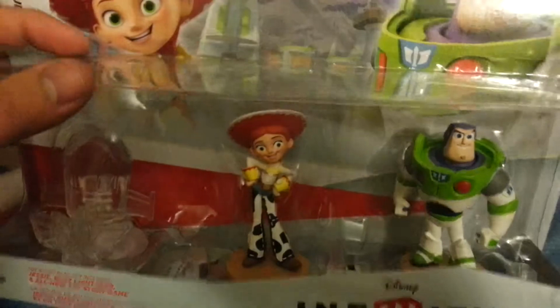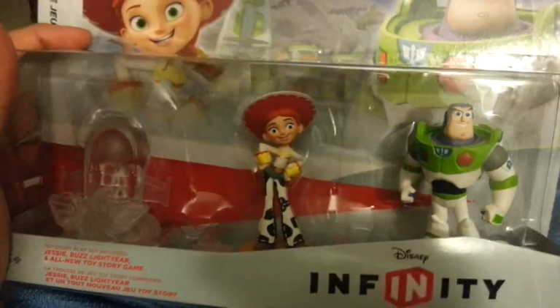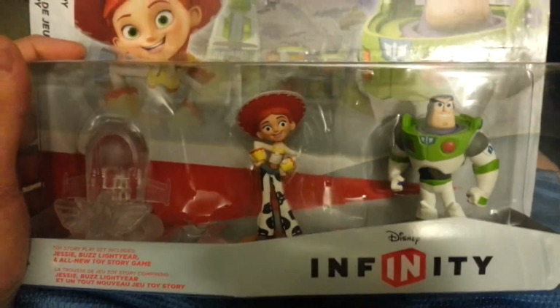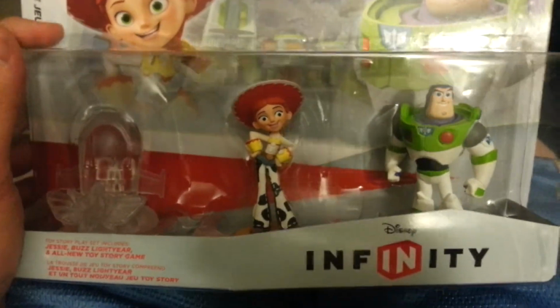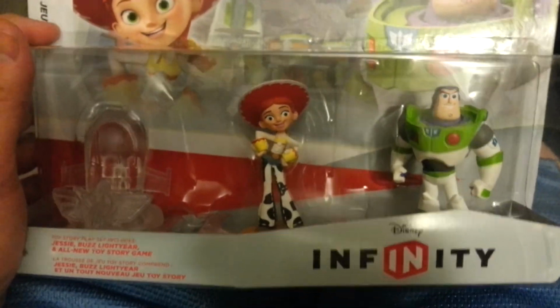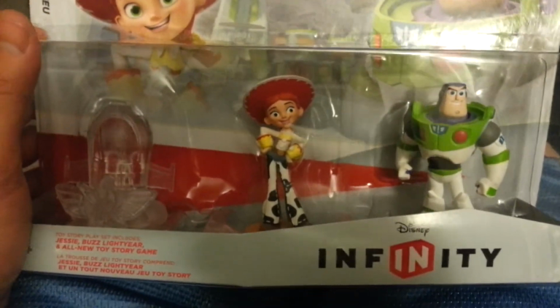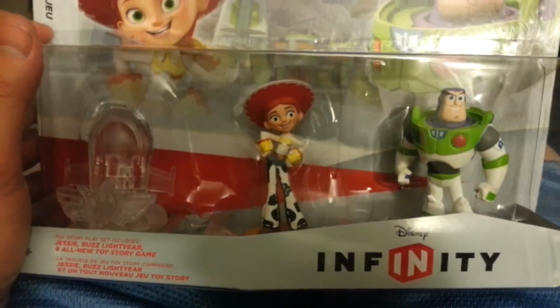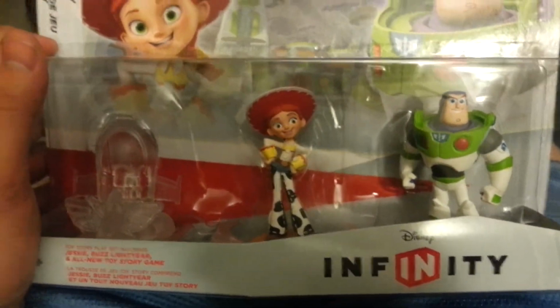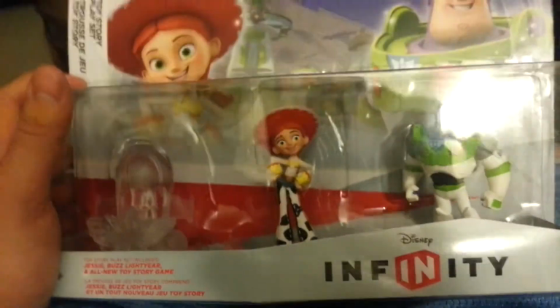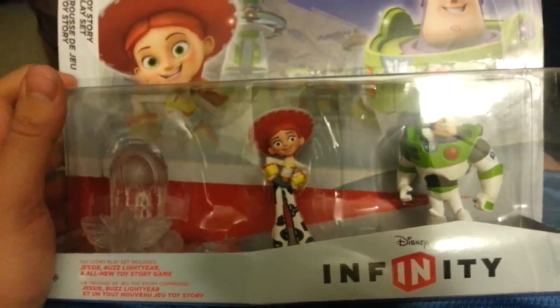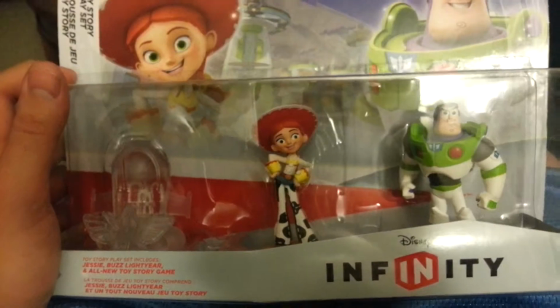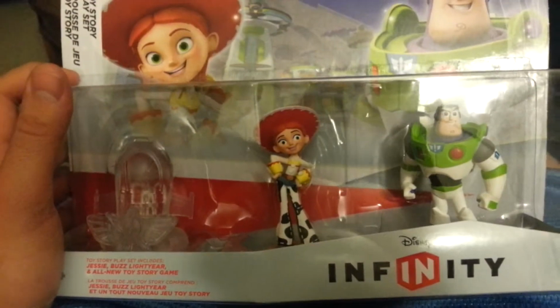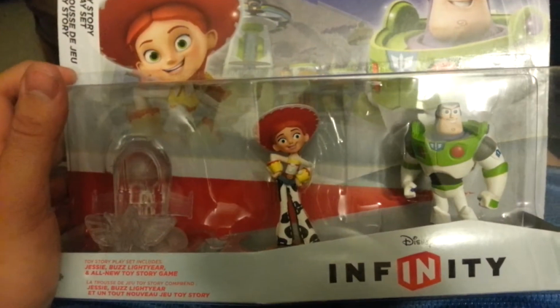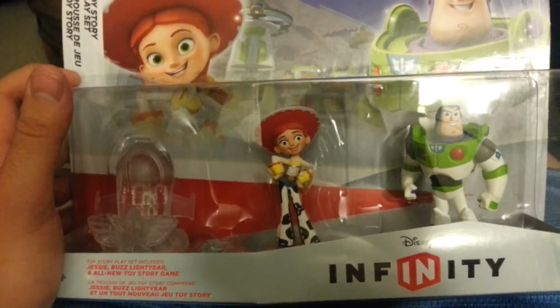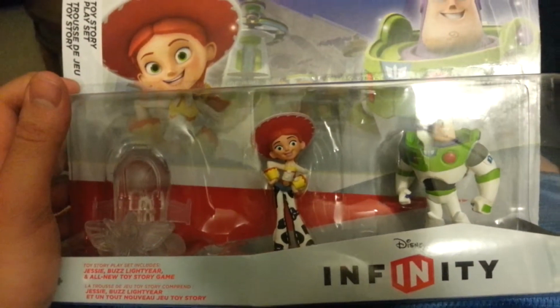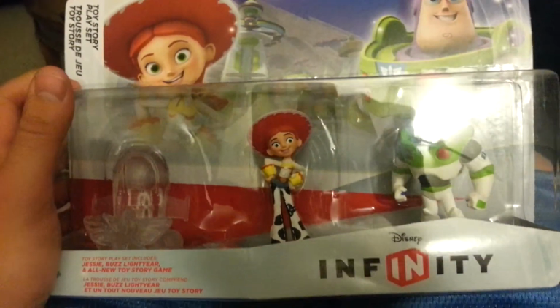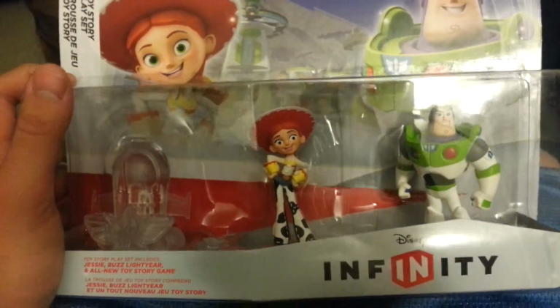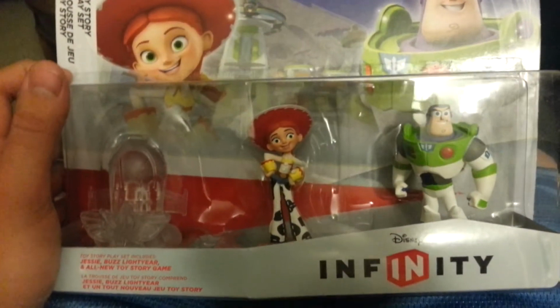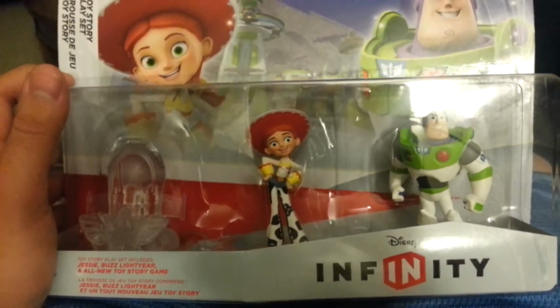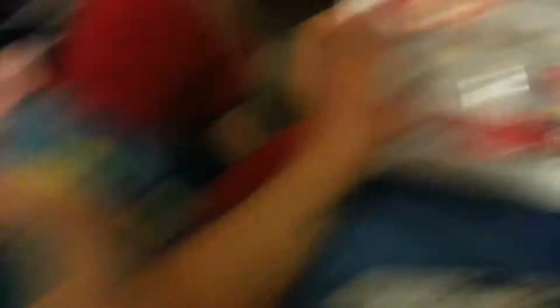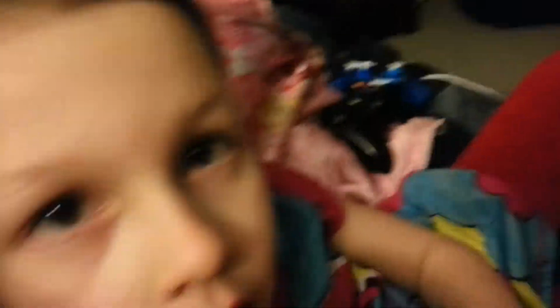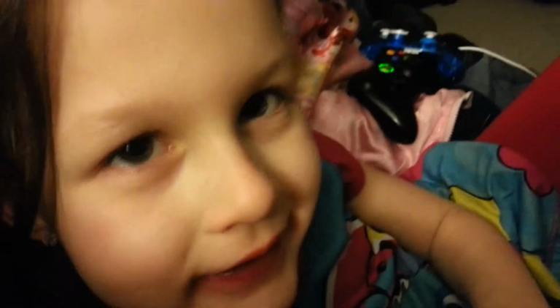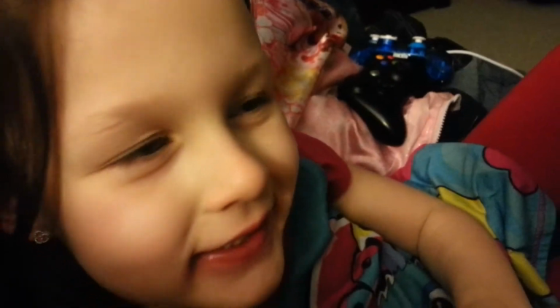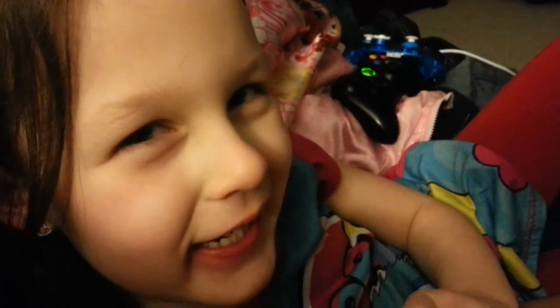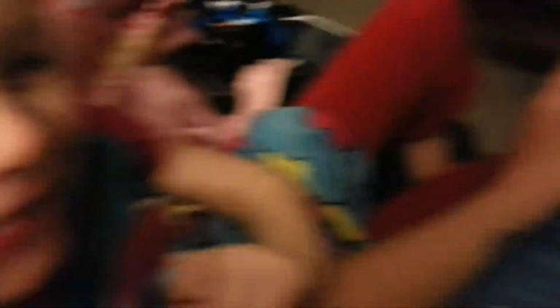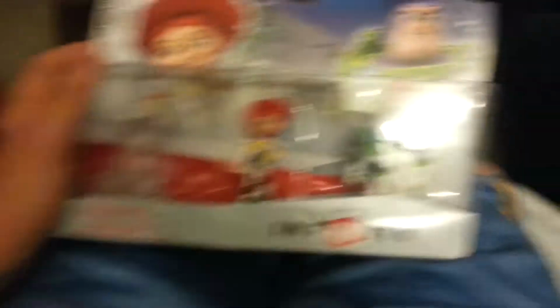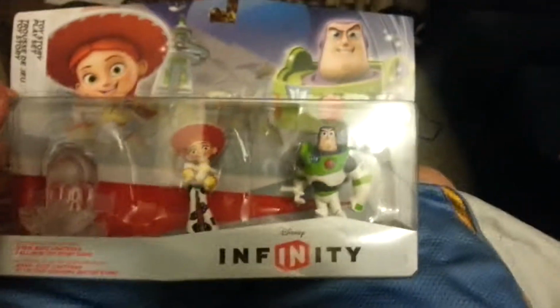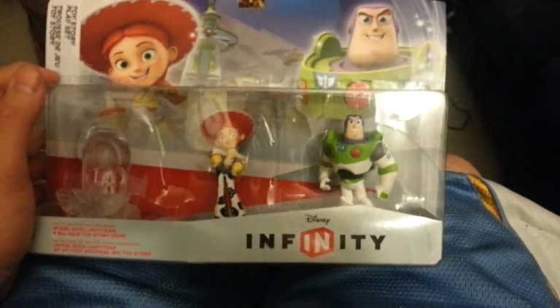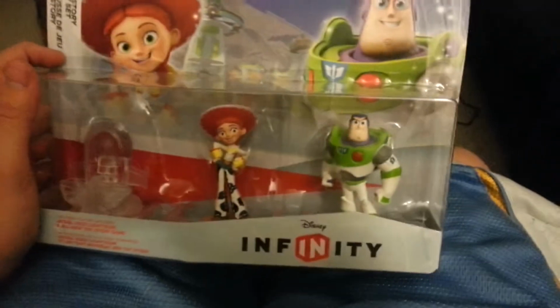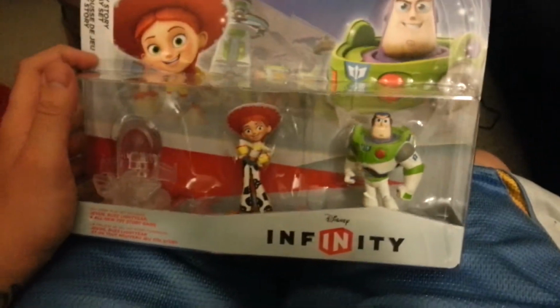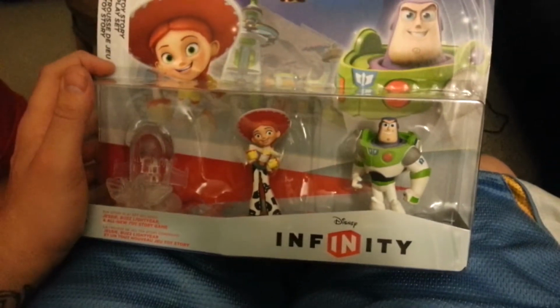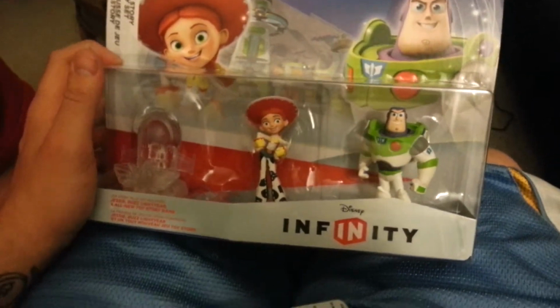We got this specifically for Veronica because she got a next to near perfect report card. Congratulations! And I figured let's do an unboxing video before we play.